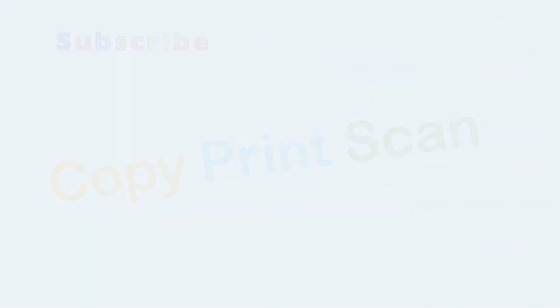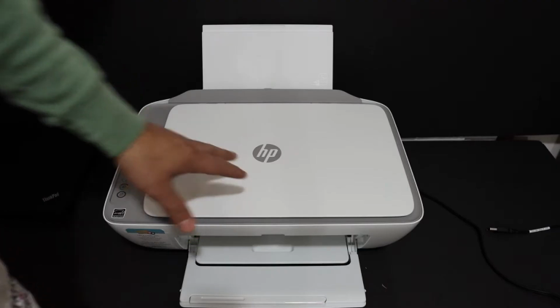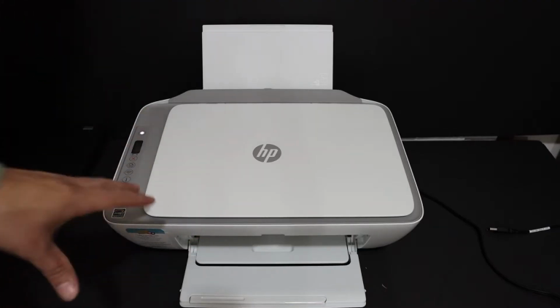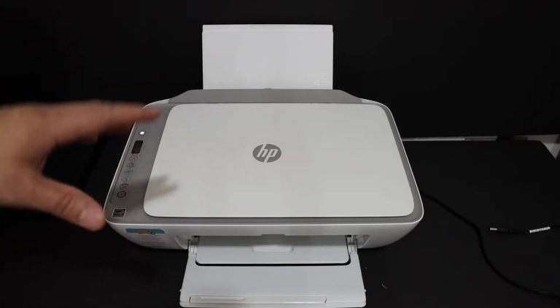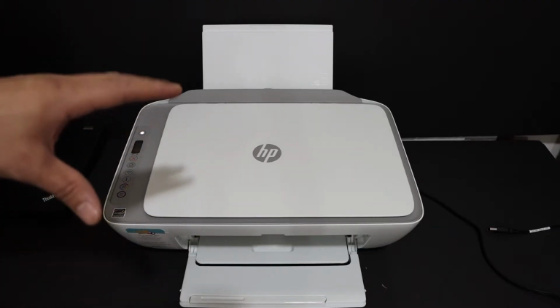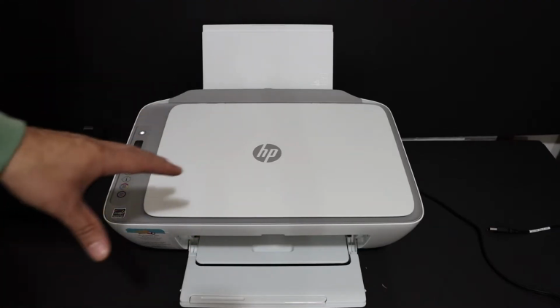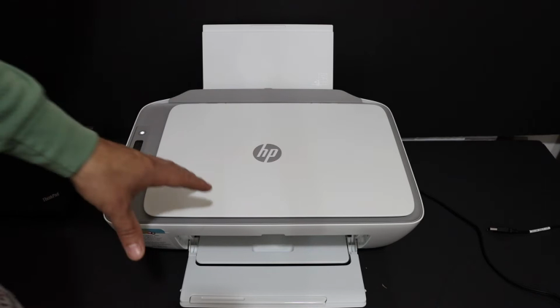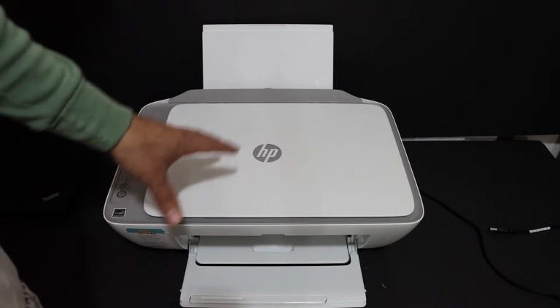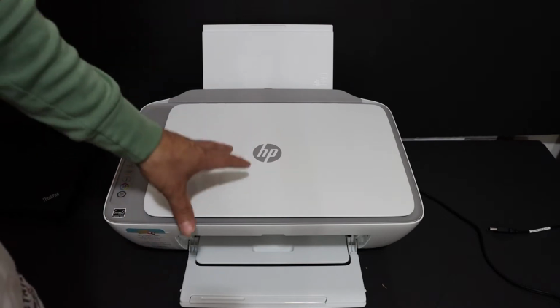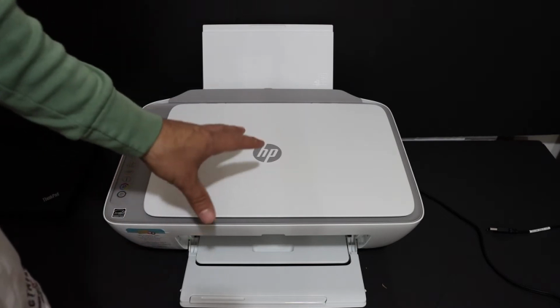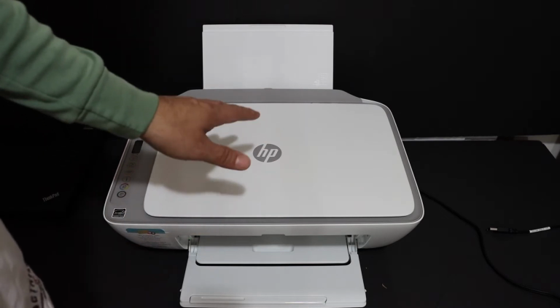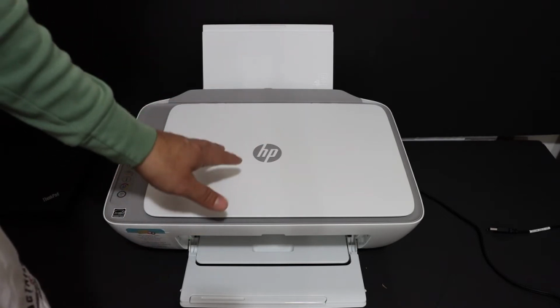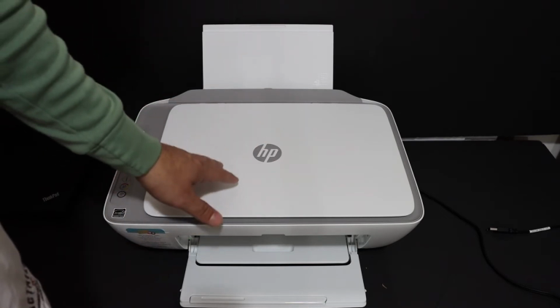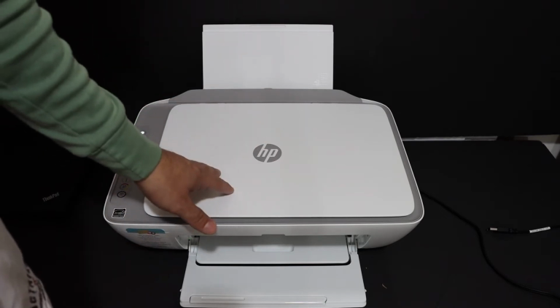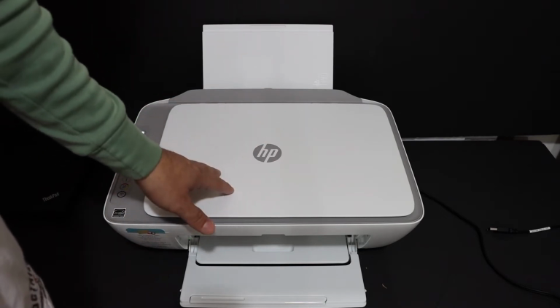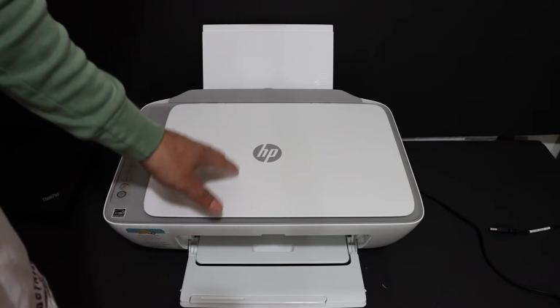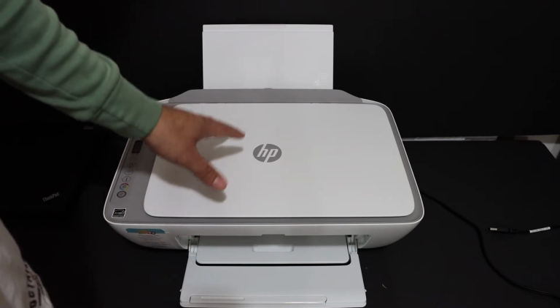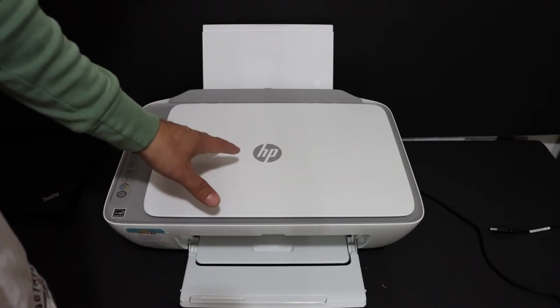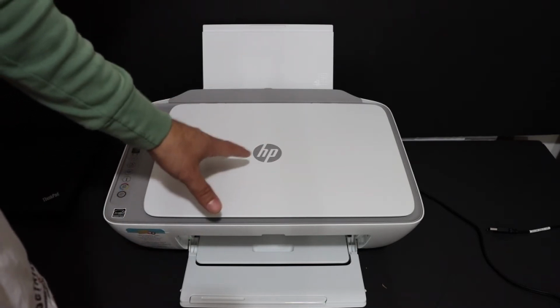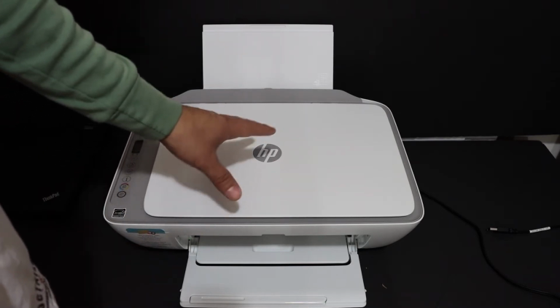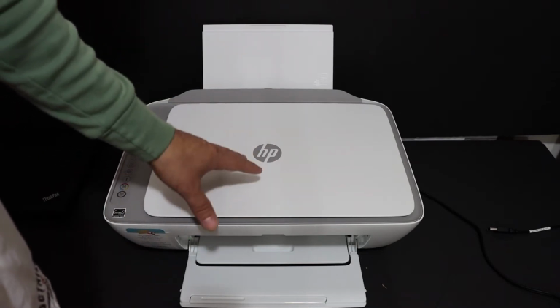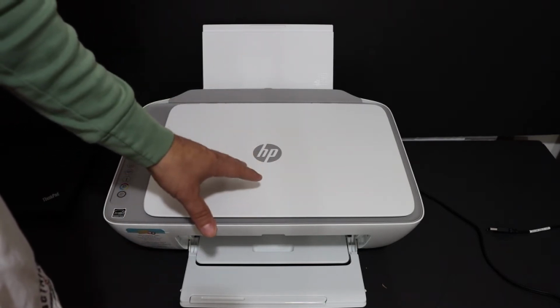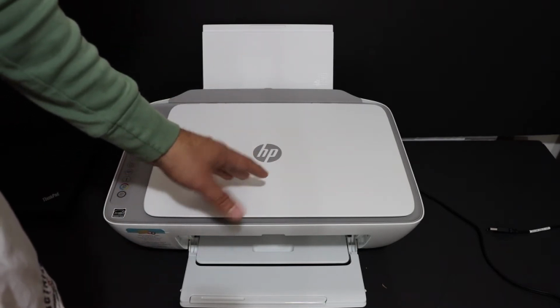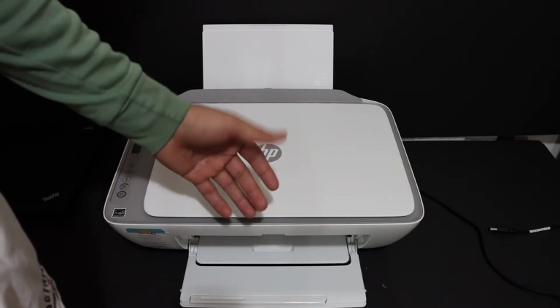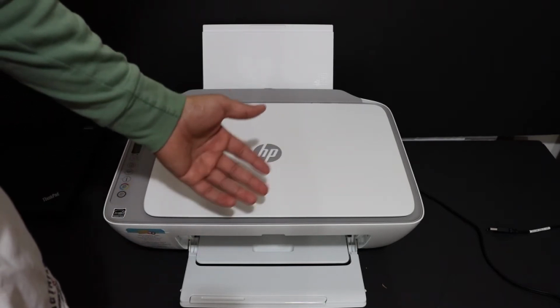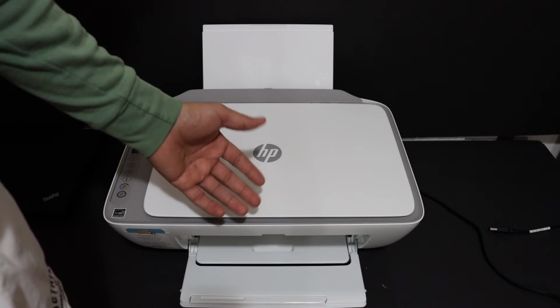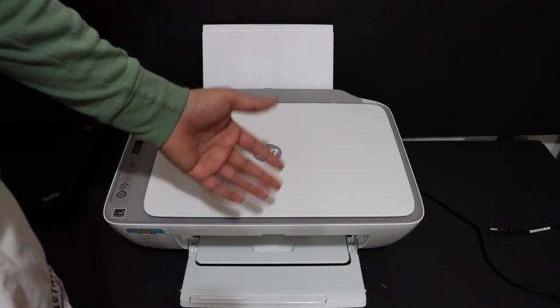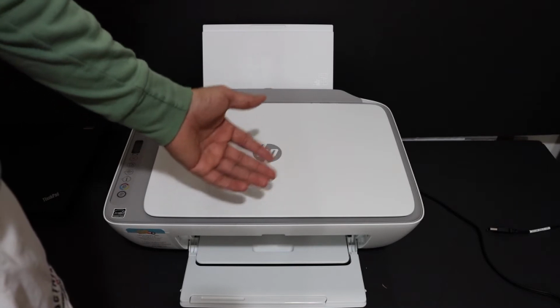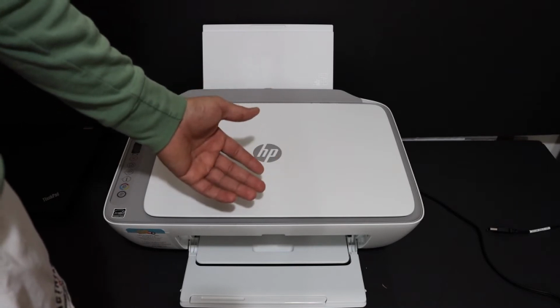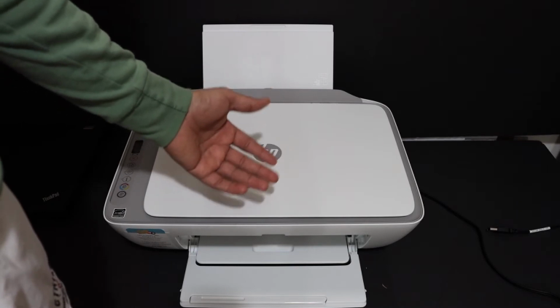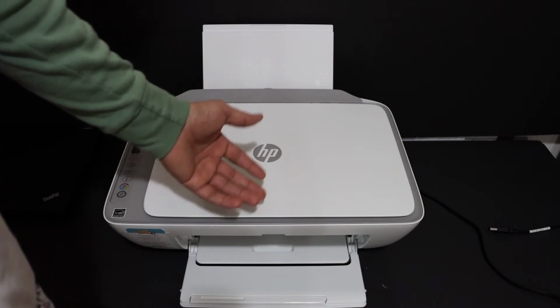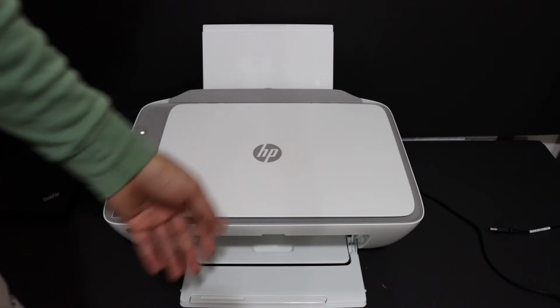I am going to show you how to print the wireless password of this printer so that you can connect it directly with your Android phone, laptop, or computer.